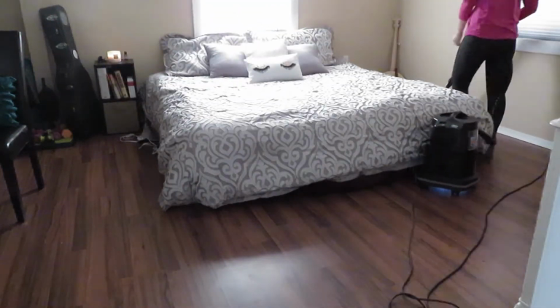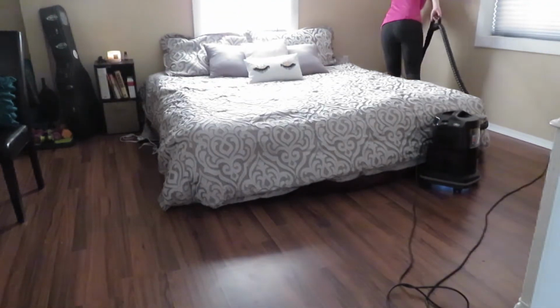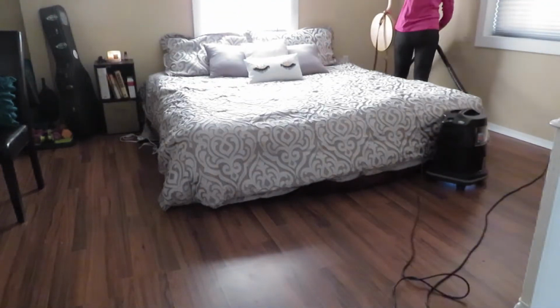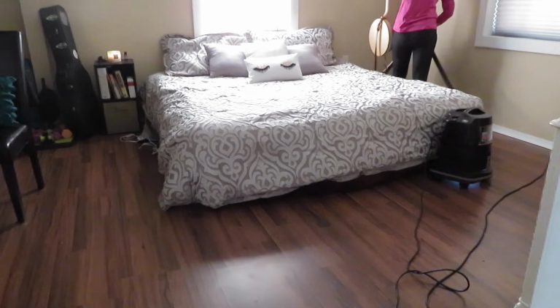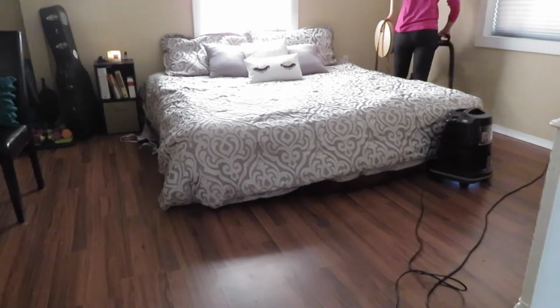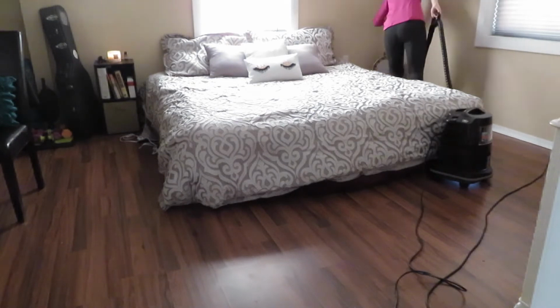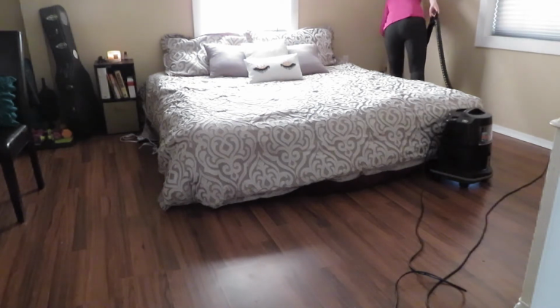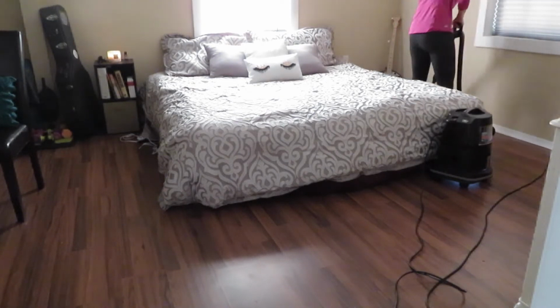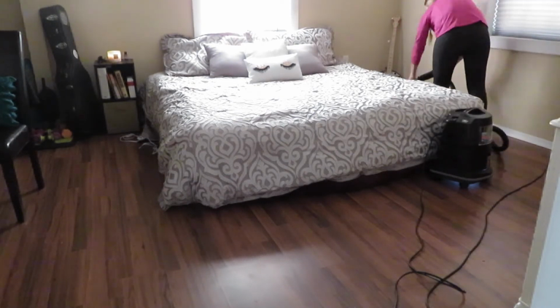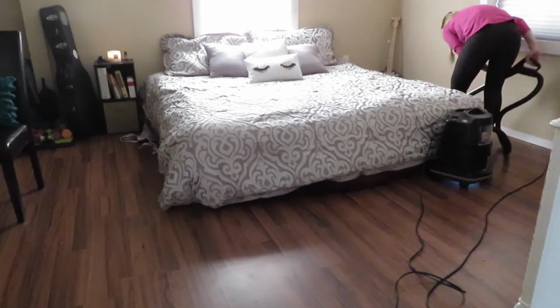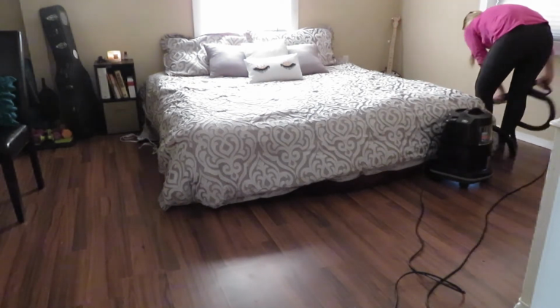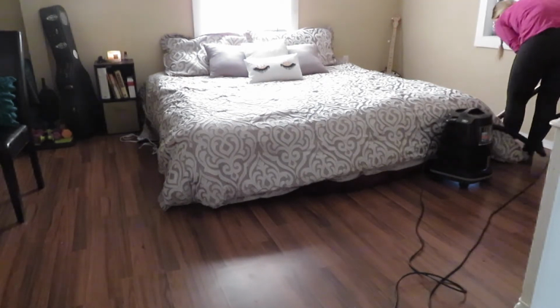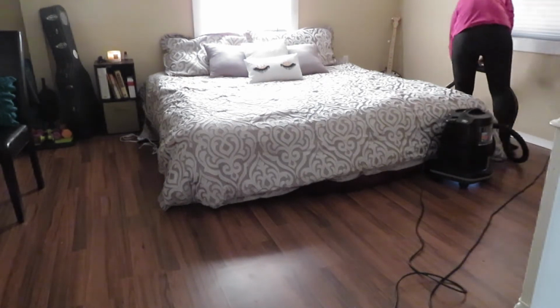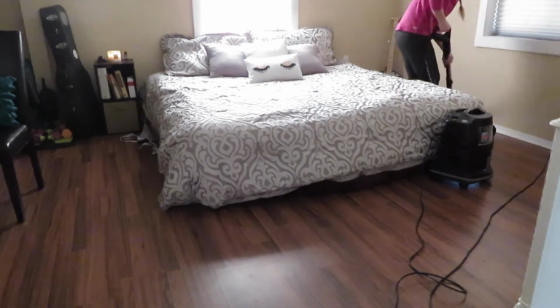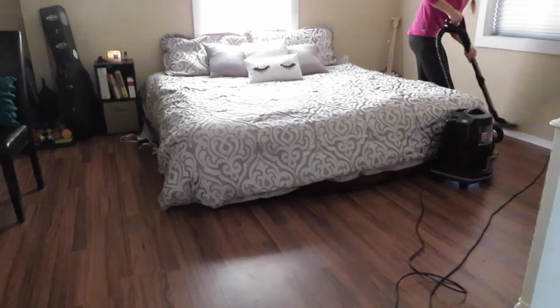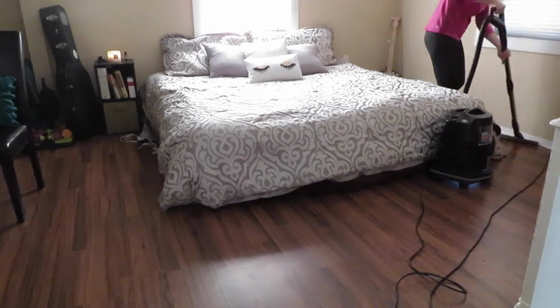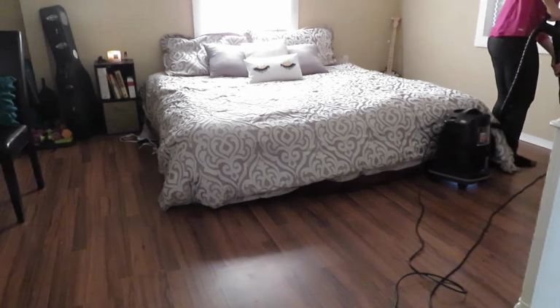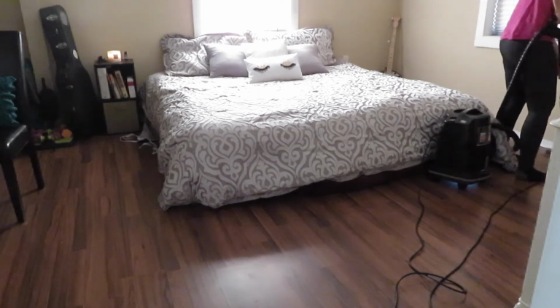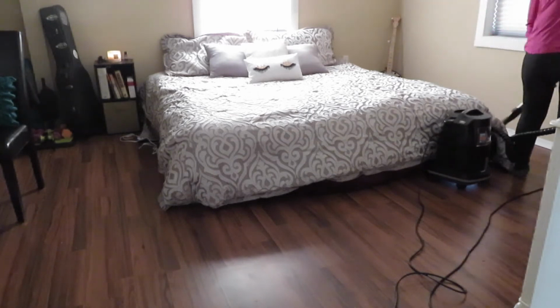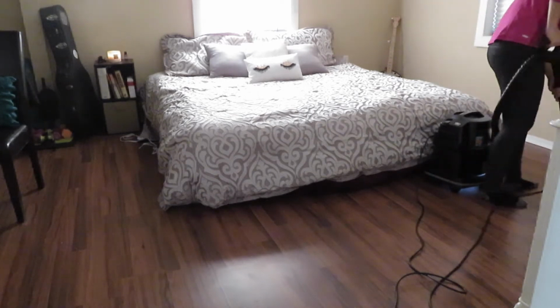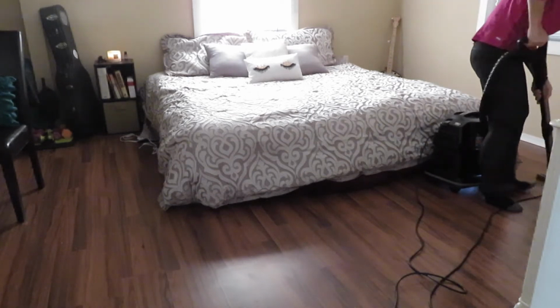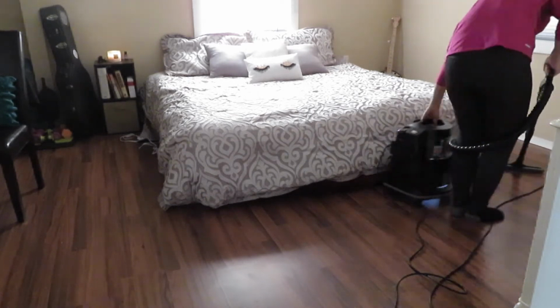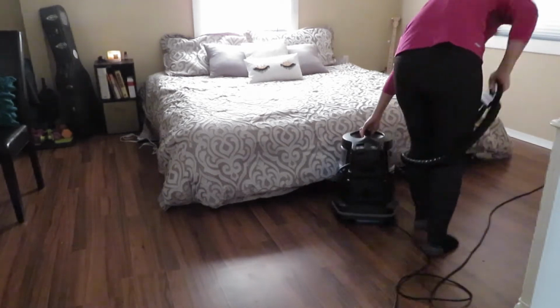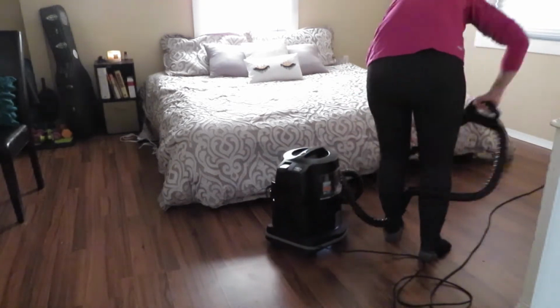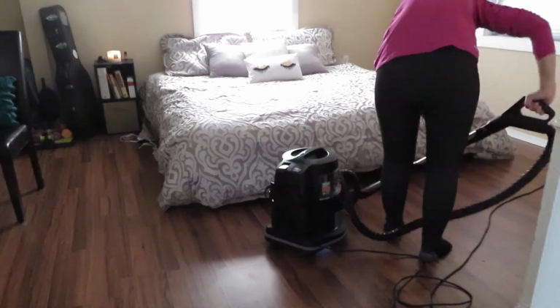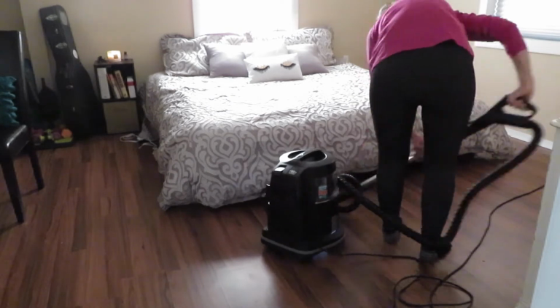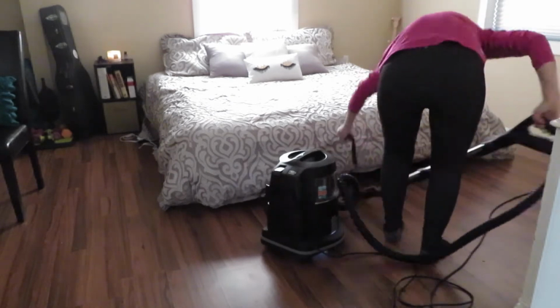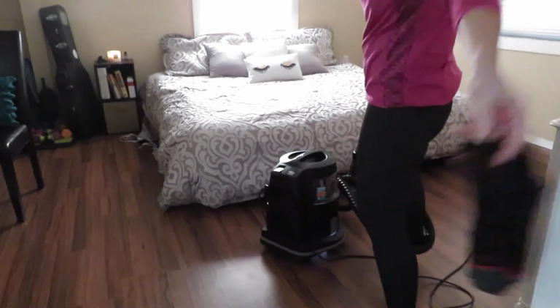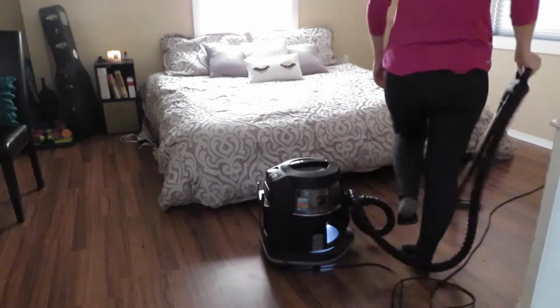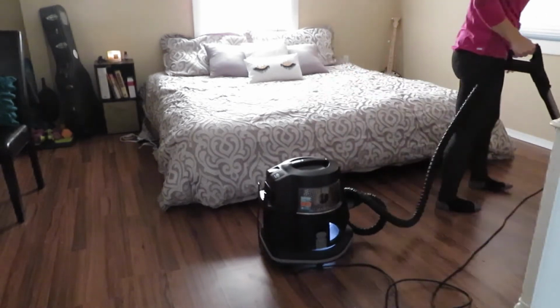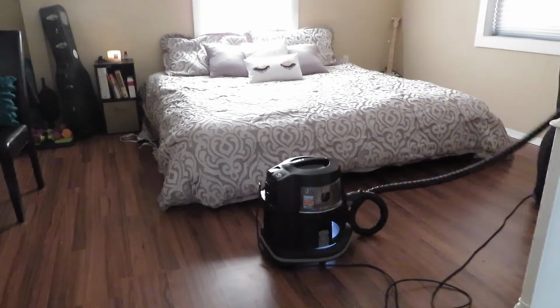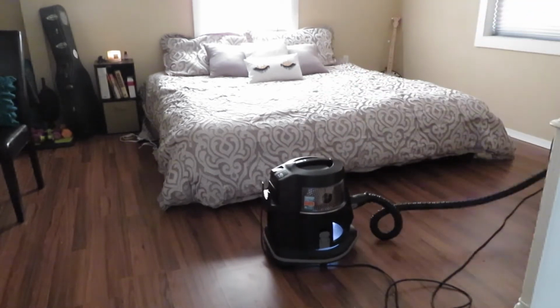Here I am vacuuming my bedroom. This is a very easy vacuum to use. I don't like that it is so big, but it does help with my allergies. It is a Rainbow vacuum — it doesn't use a filter; the water is actually the filter. I really do like that about it.